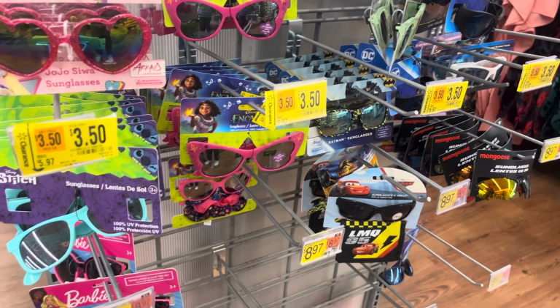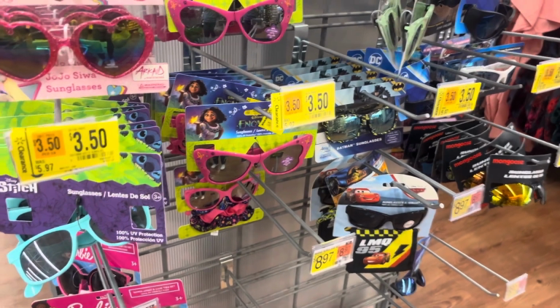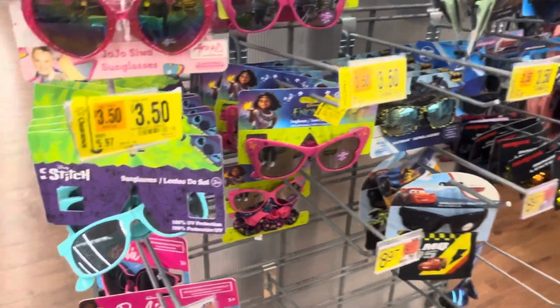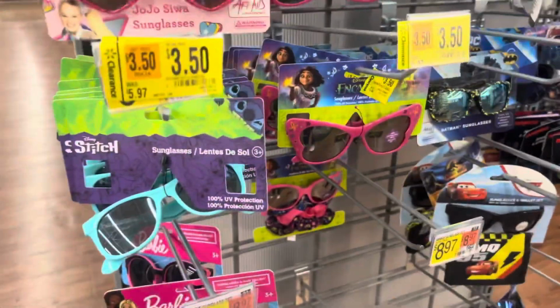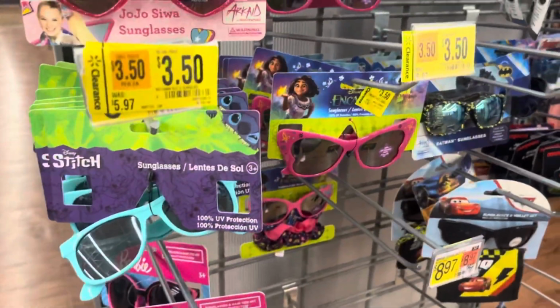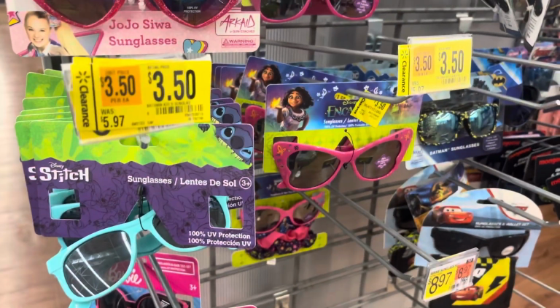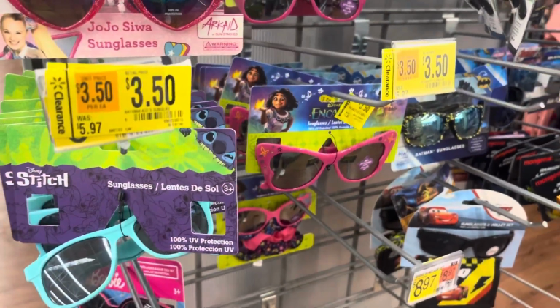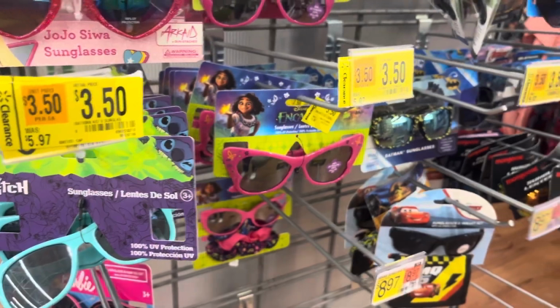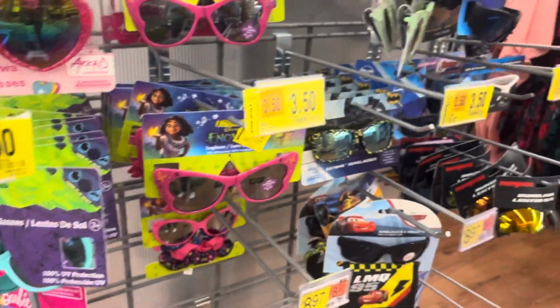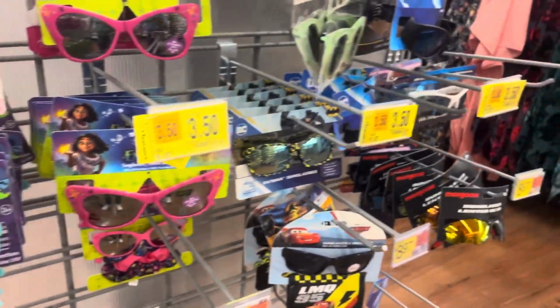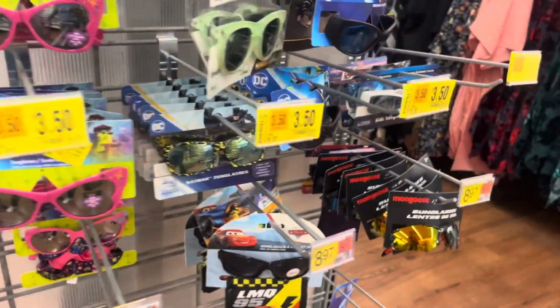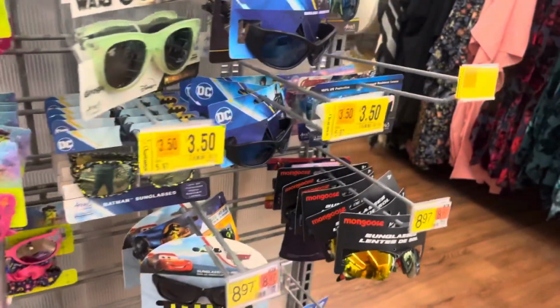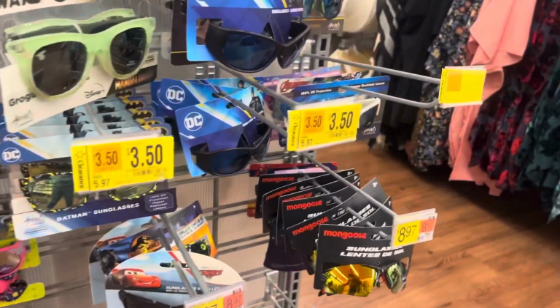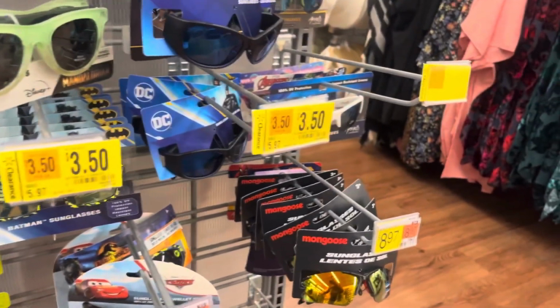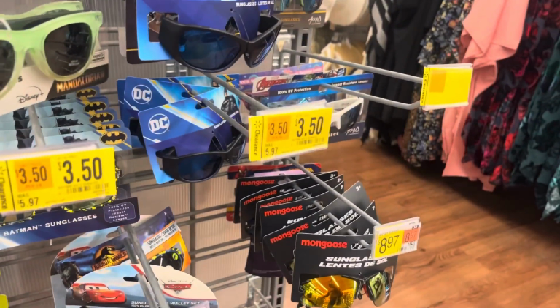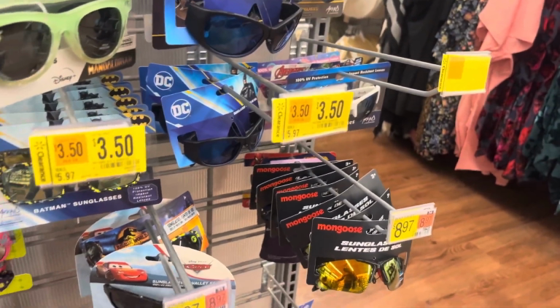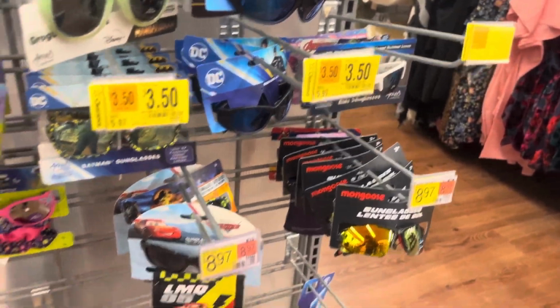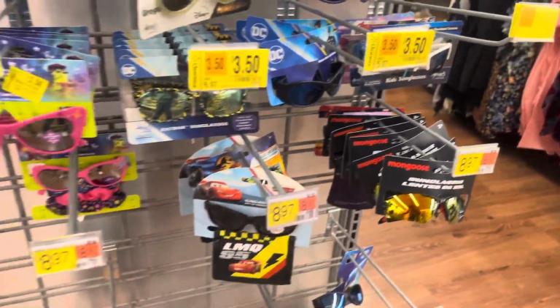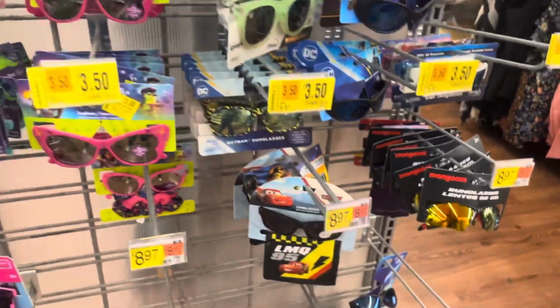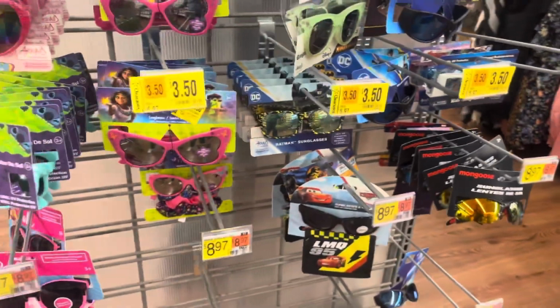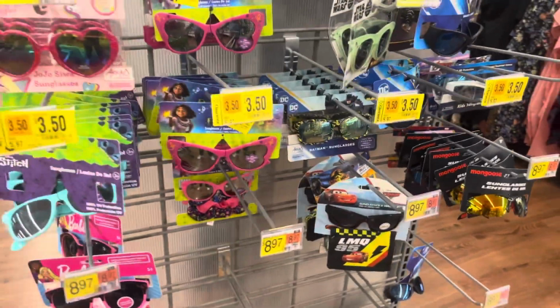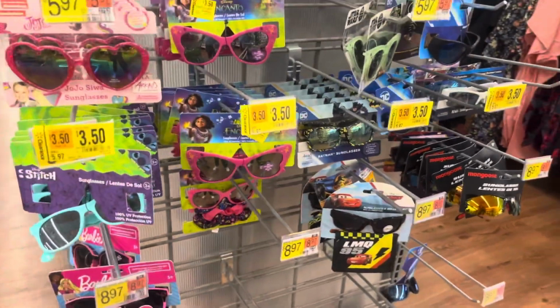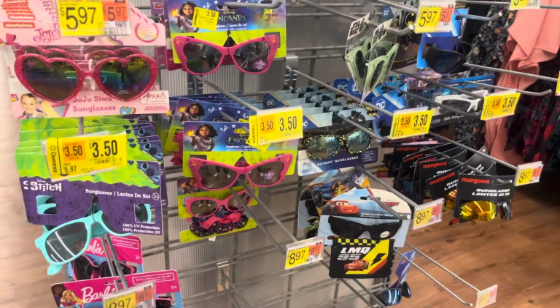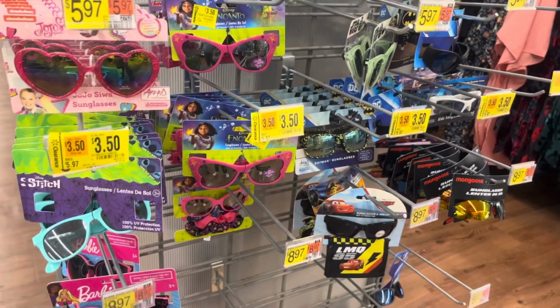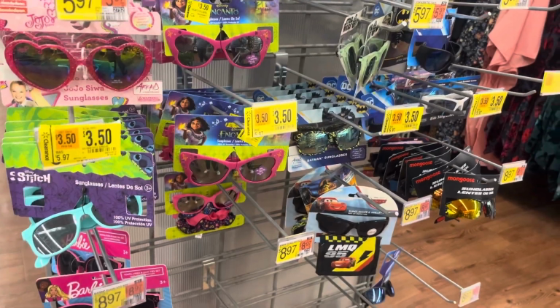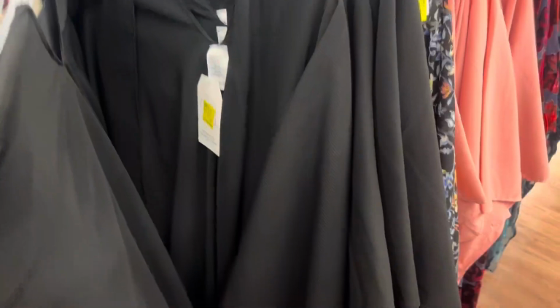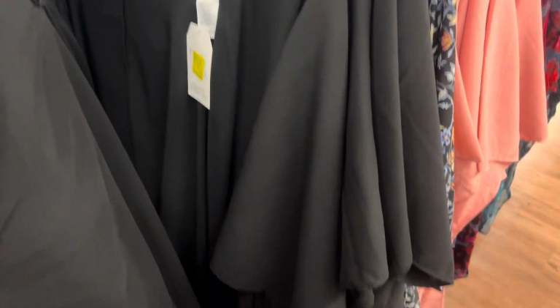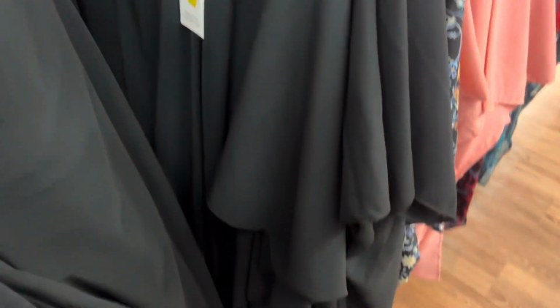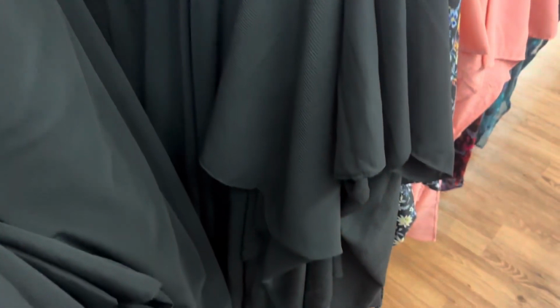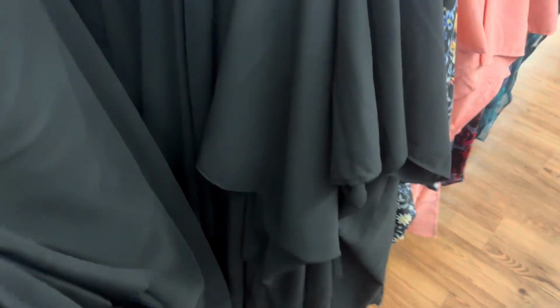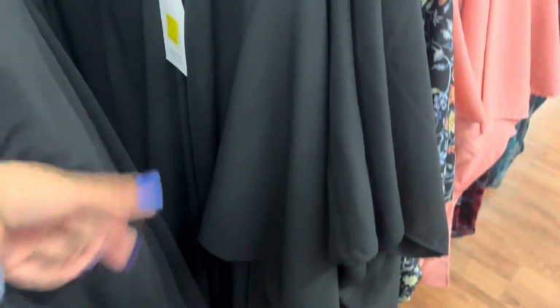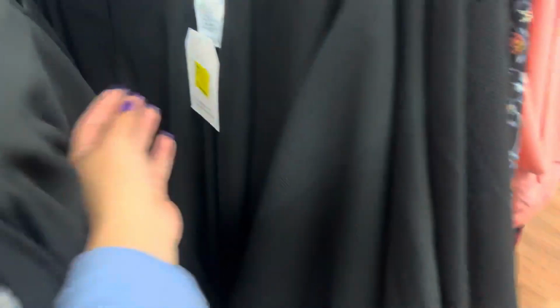Keep your eyes open on the children's glasses because they are on clearance. They are currently $3.50 but they do go down to $1. These have been marked down again.